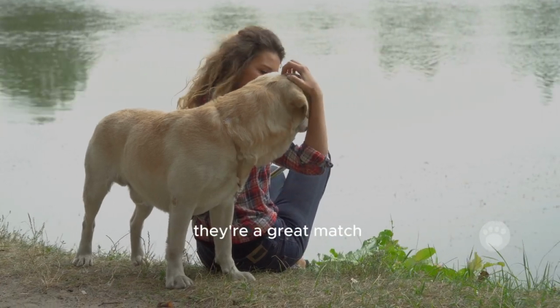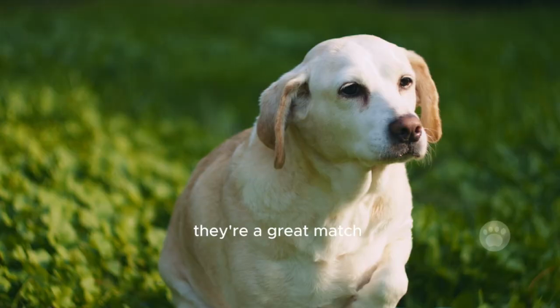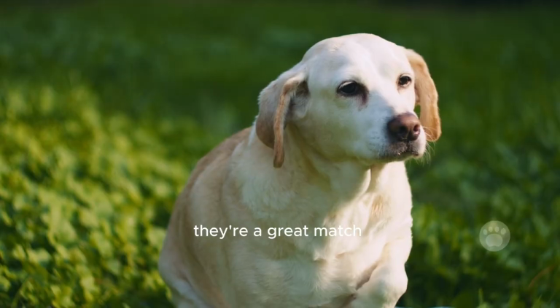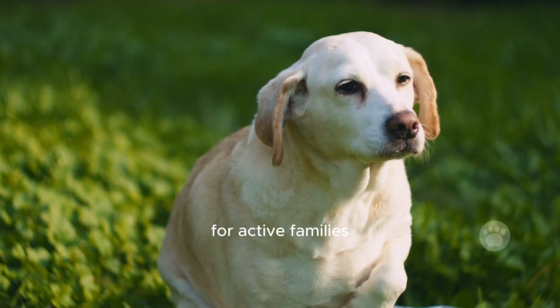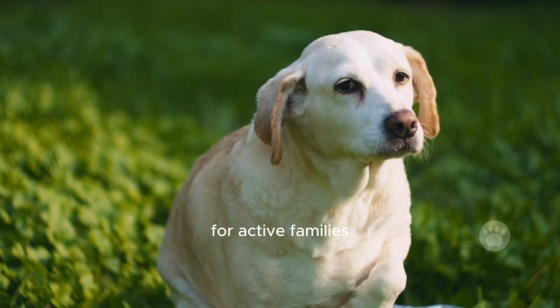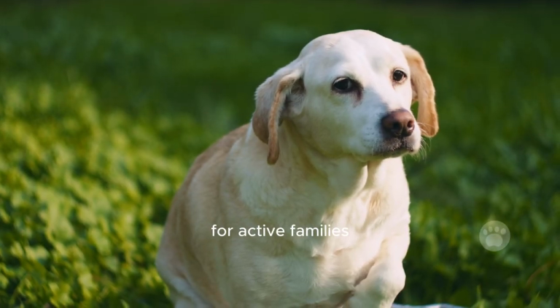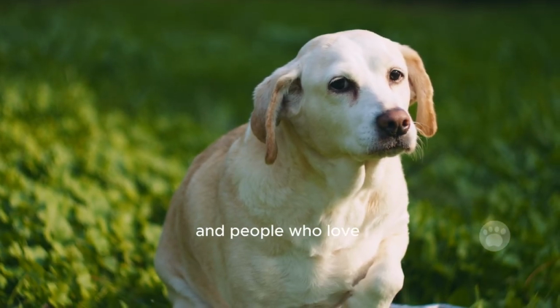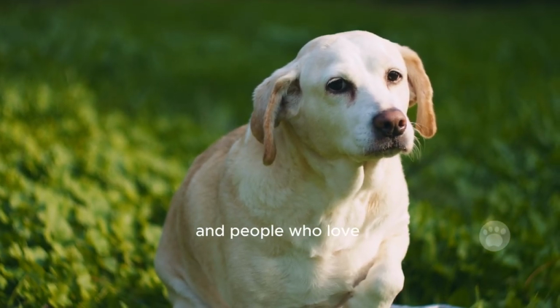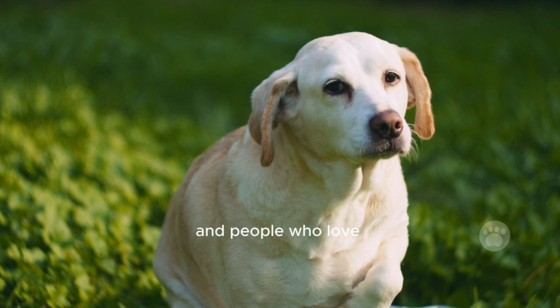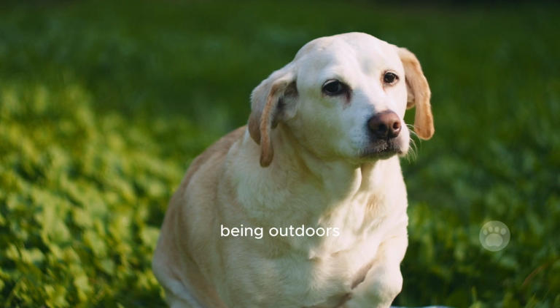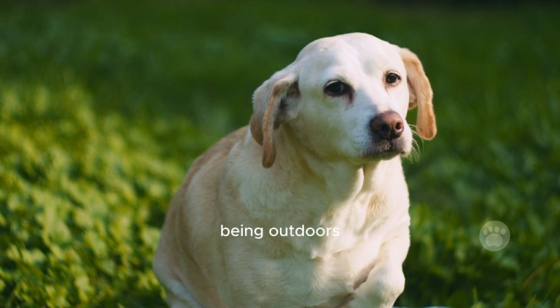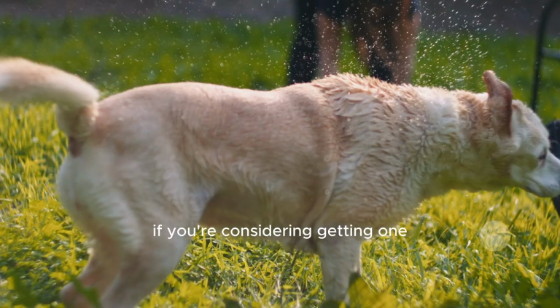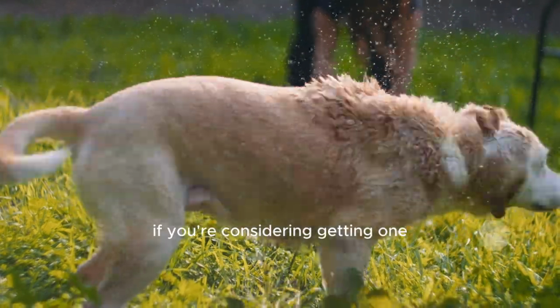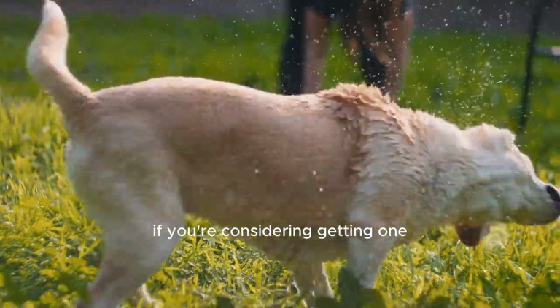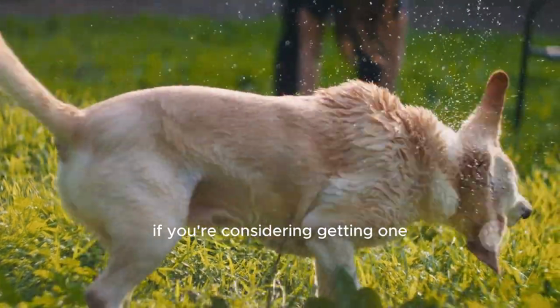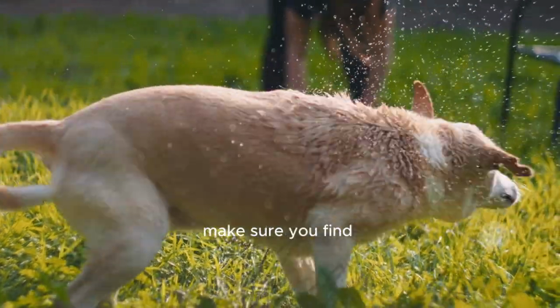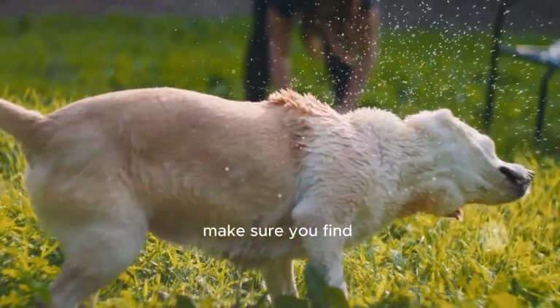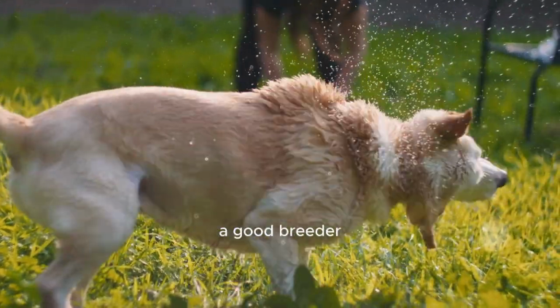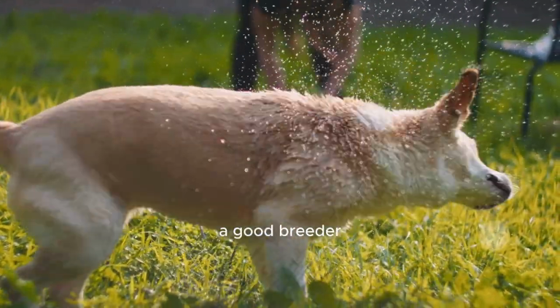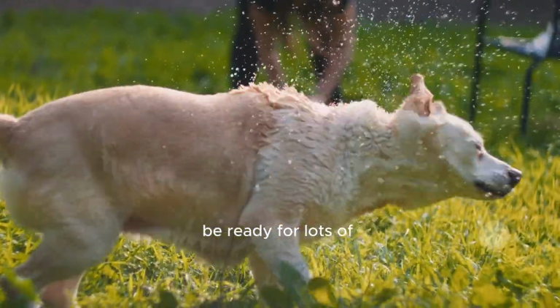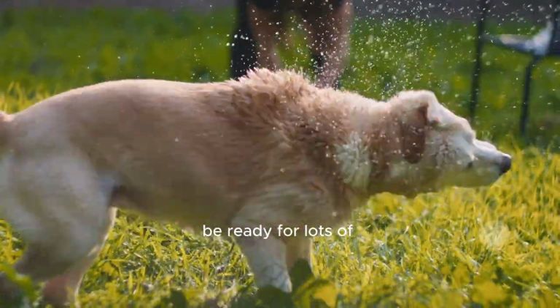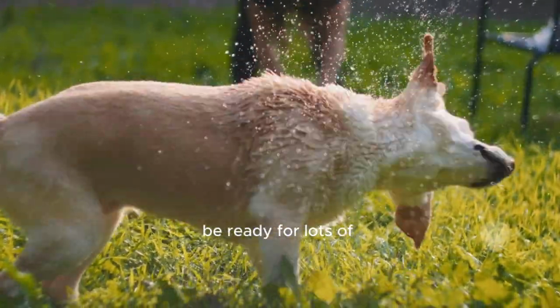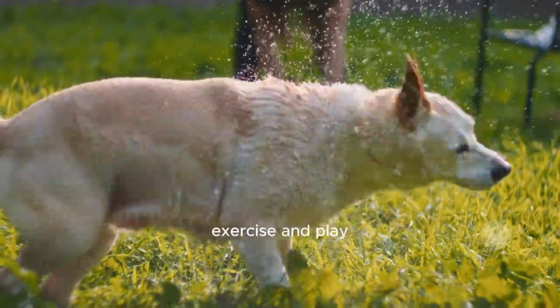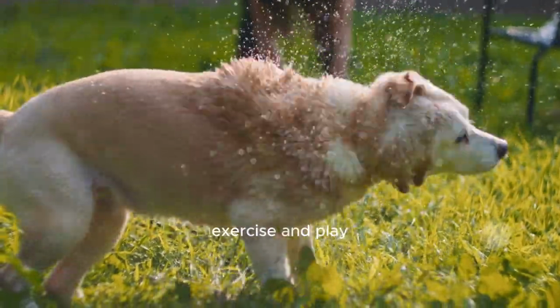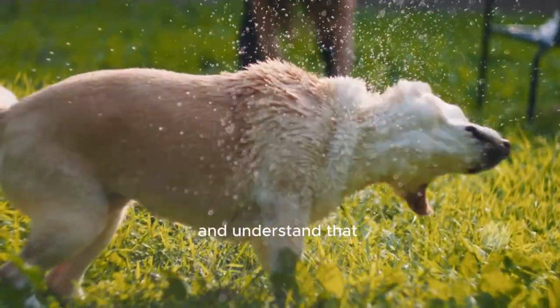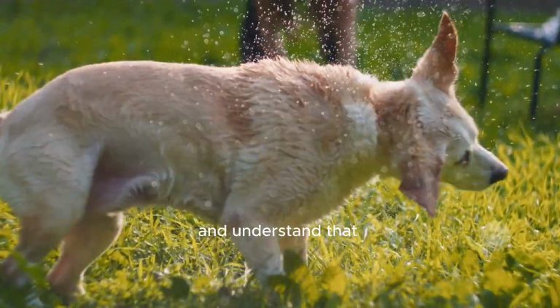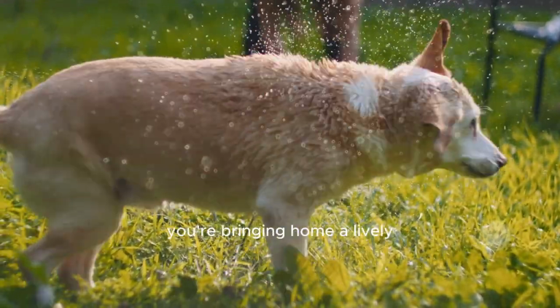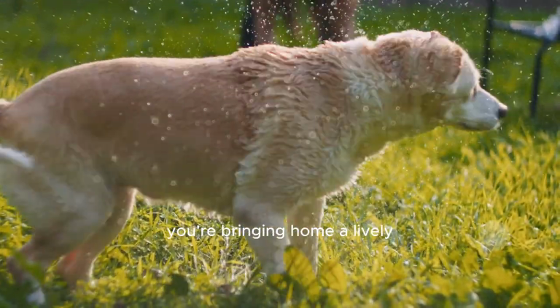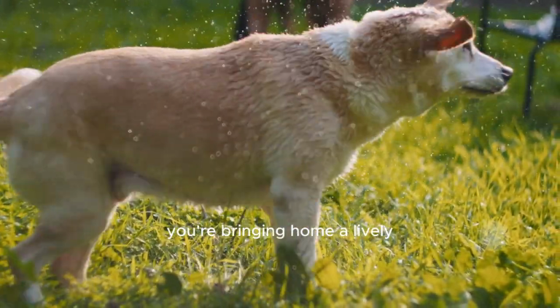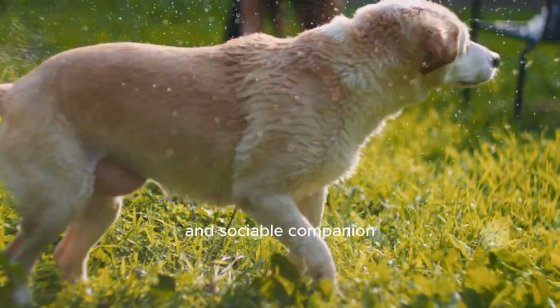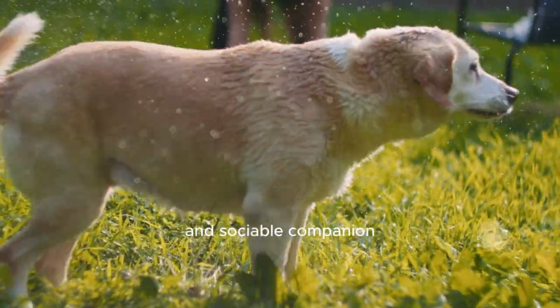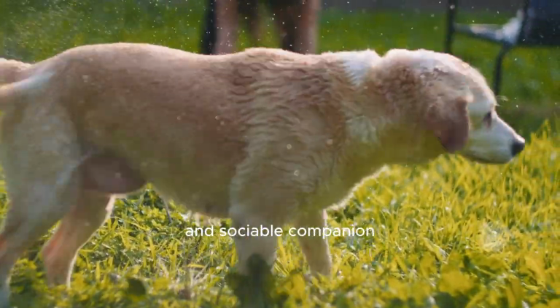Training a Beagle Lab Mix is all about positive reinforcement and early socialization. They're a great match for active families and people who love being outdoors. If you're considering getting one, make sure you find a good breeder, be ready for lots of exercise and play, and understand that you're bringing home a lively and sociable companion.